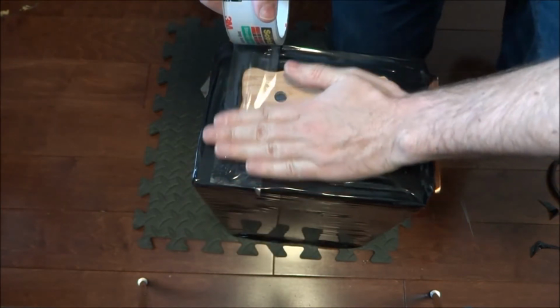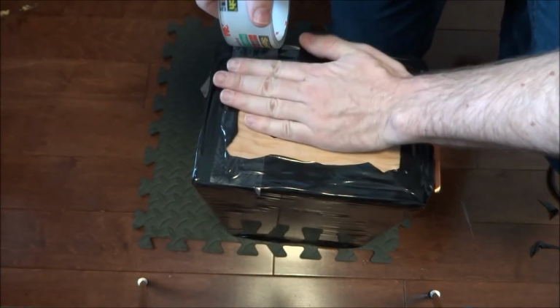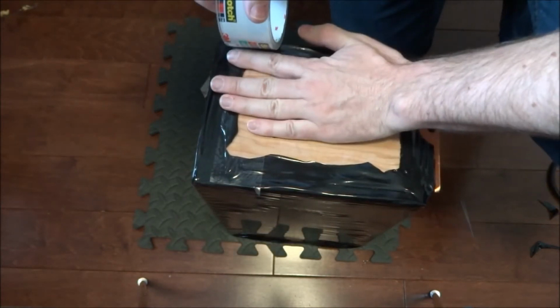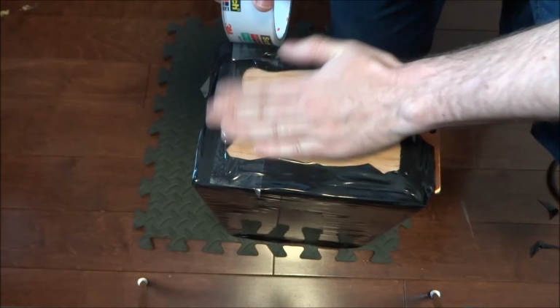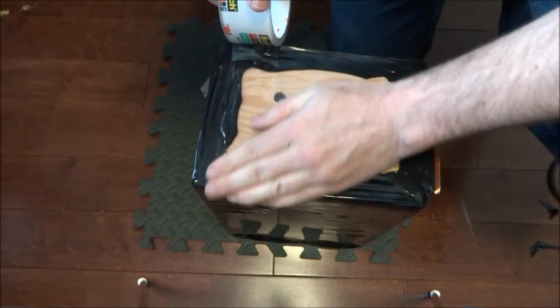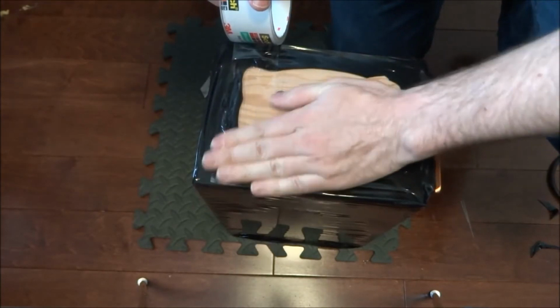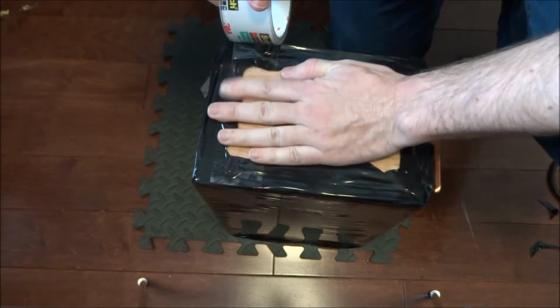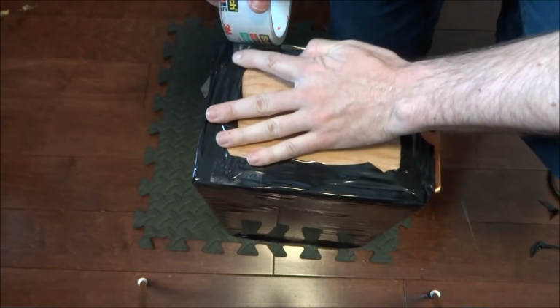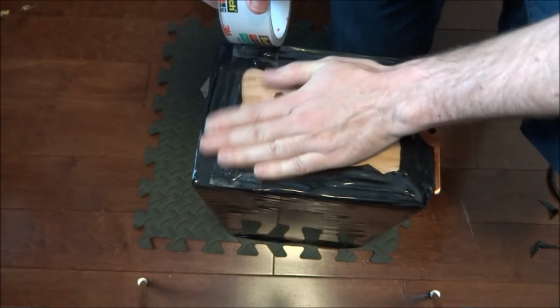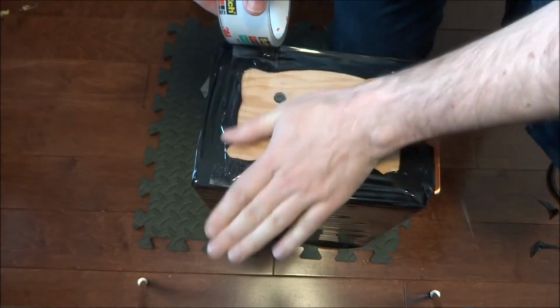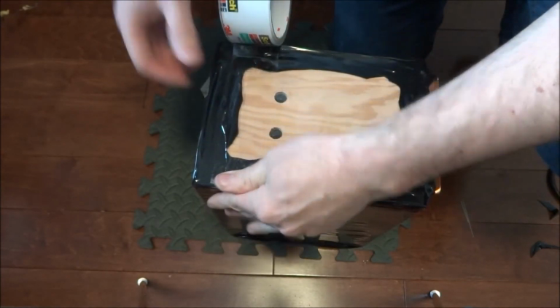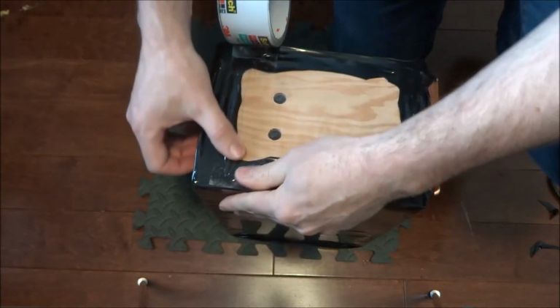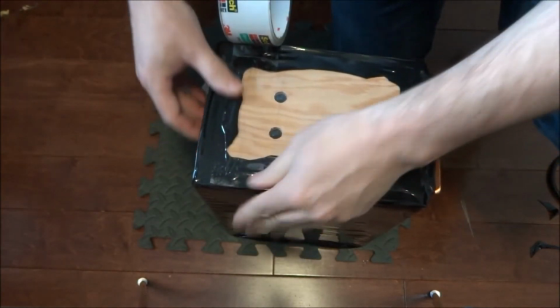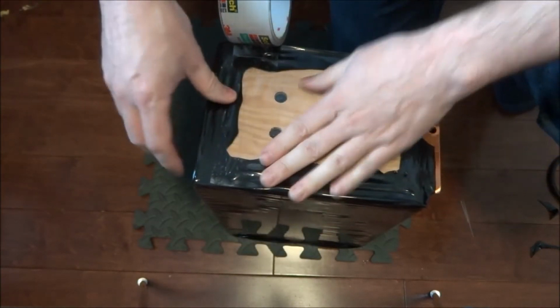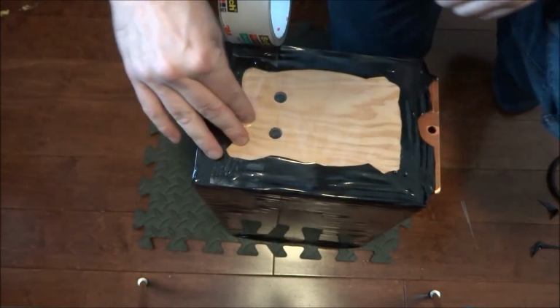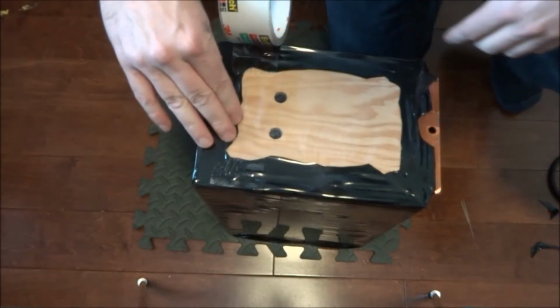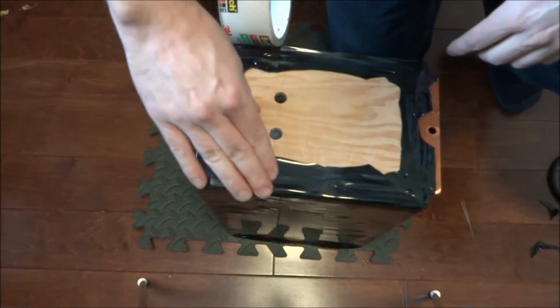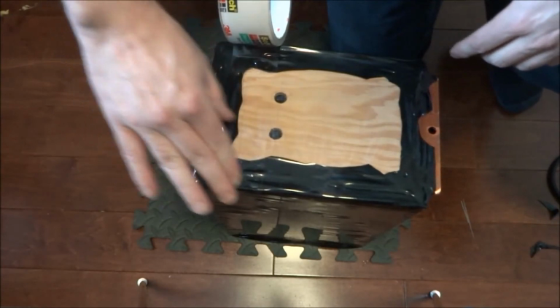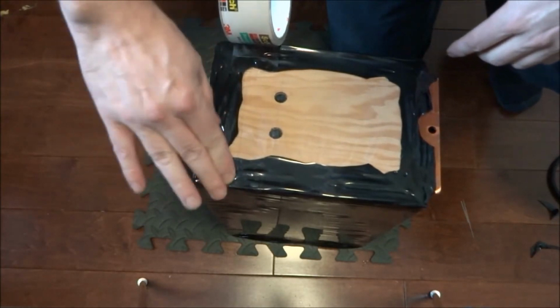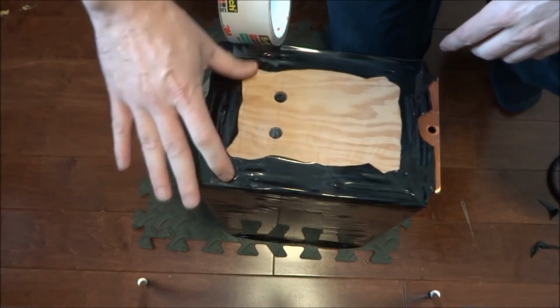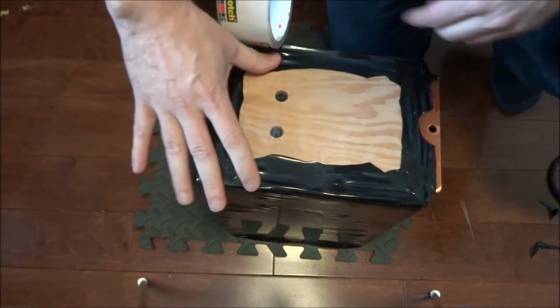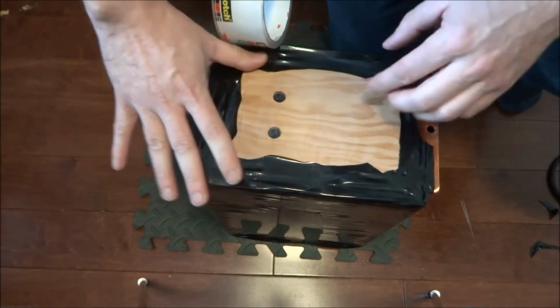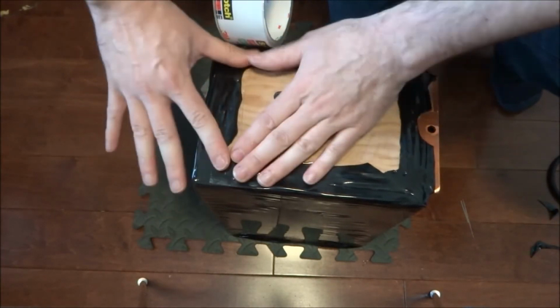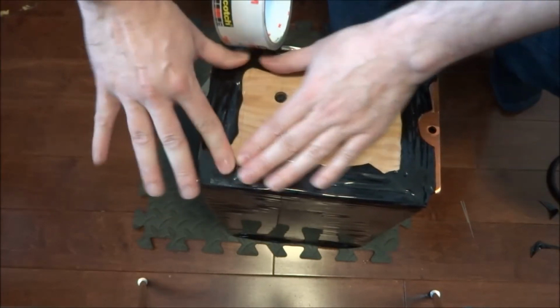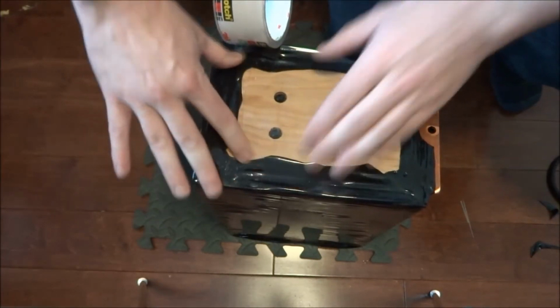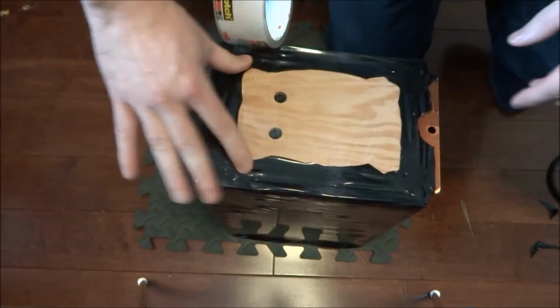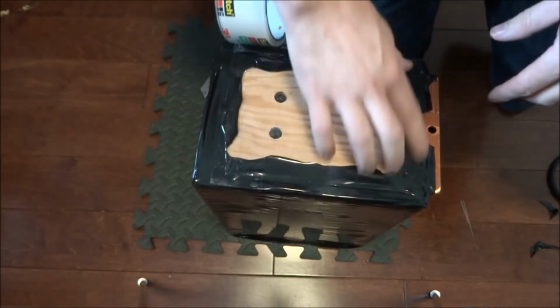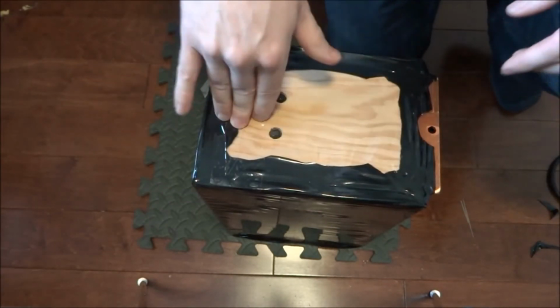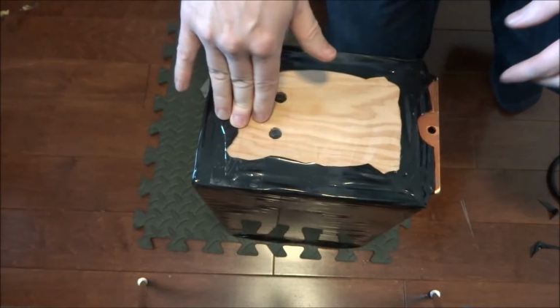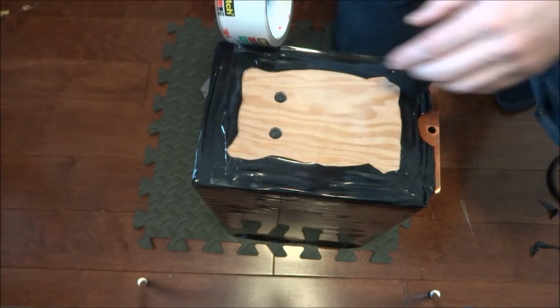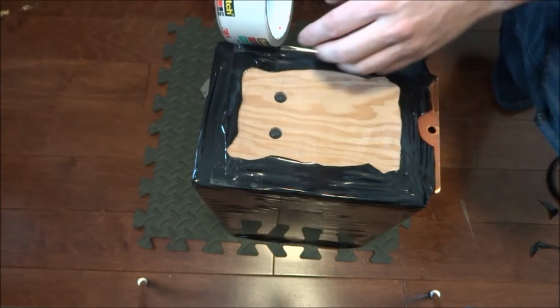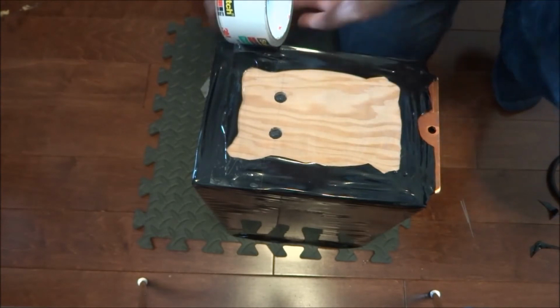This will make it not watertight, but at least if it gets splashed by water, water should not be able to get in there easily. I'll put some tape all across here and then do the same thing on the other side.